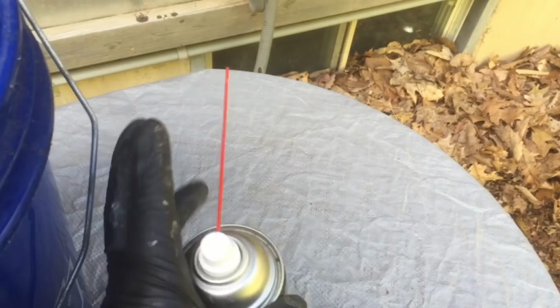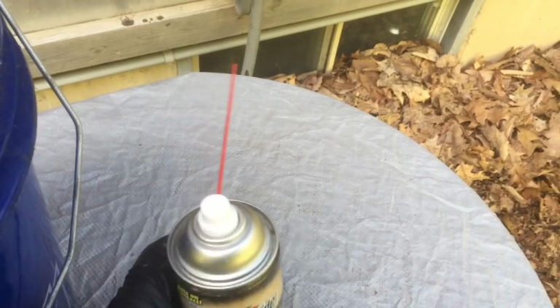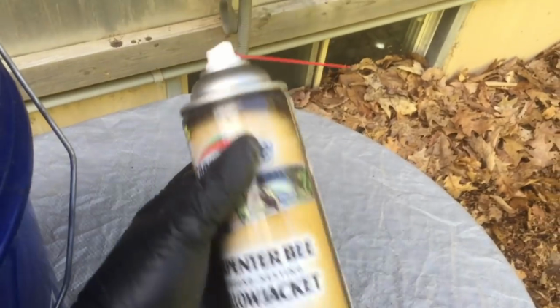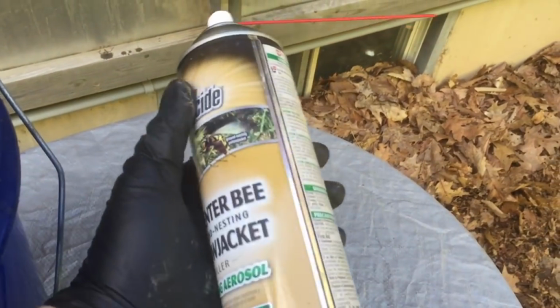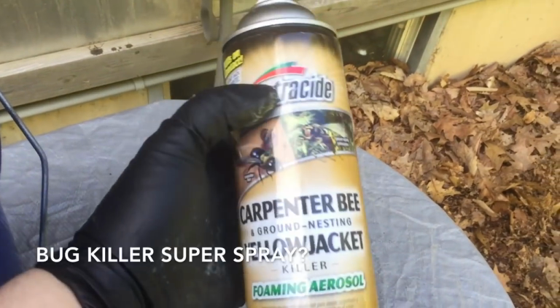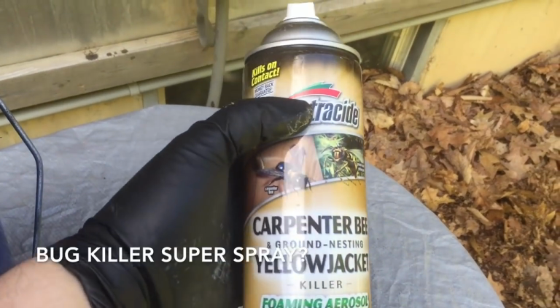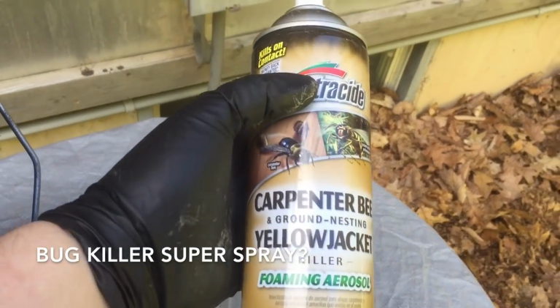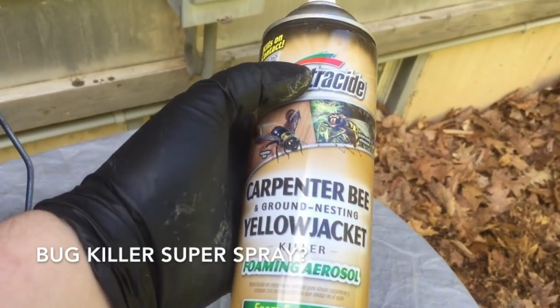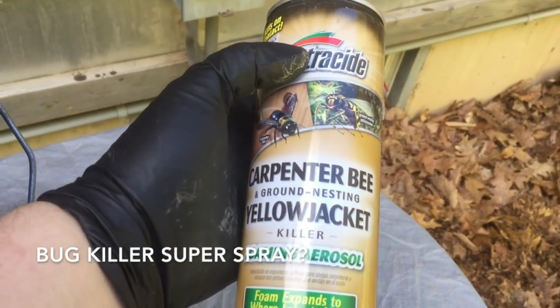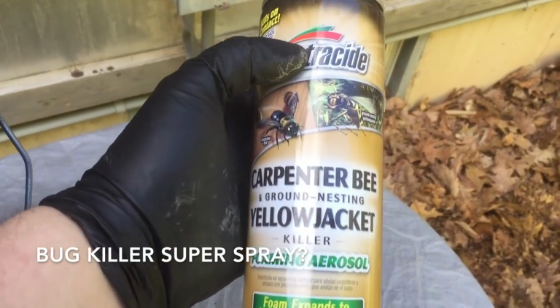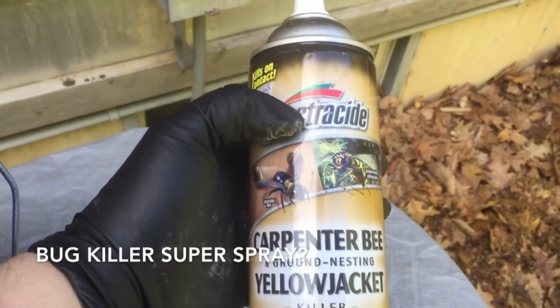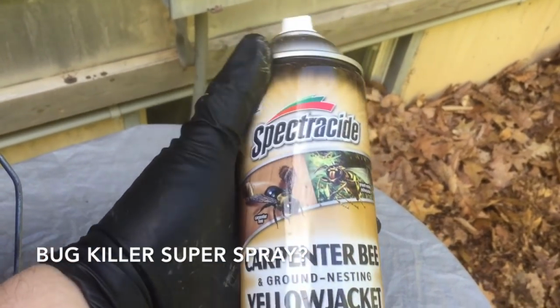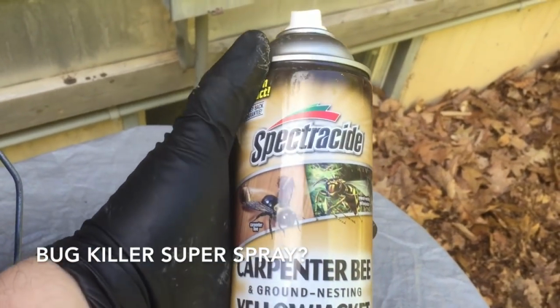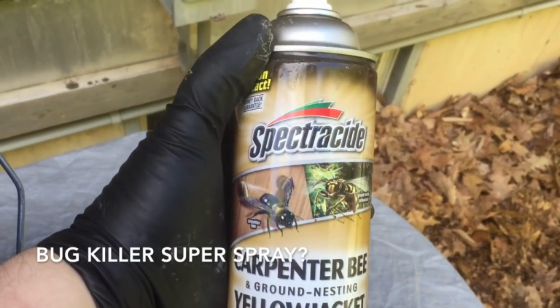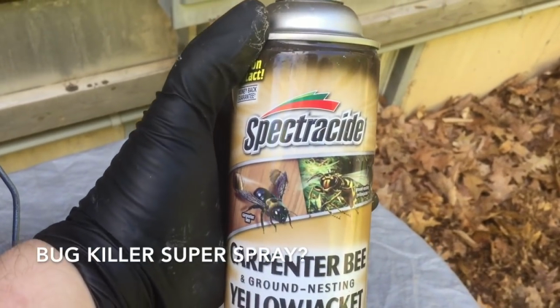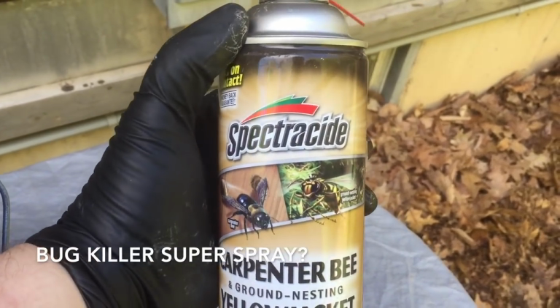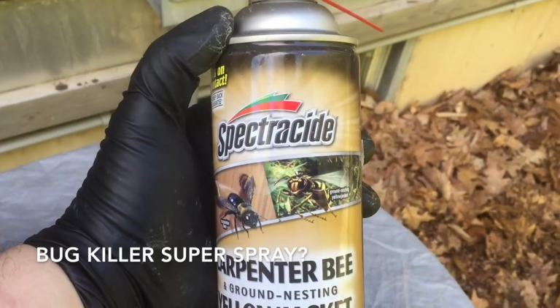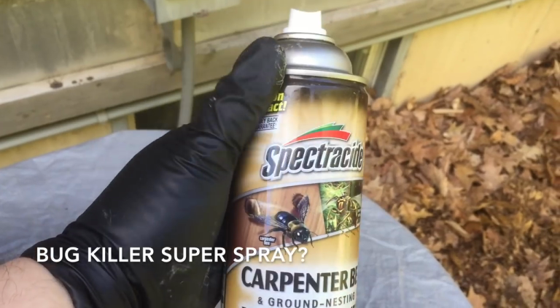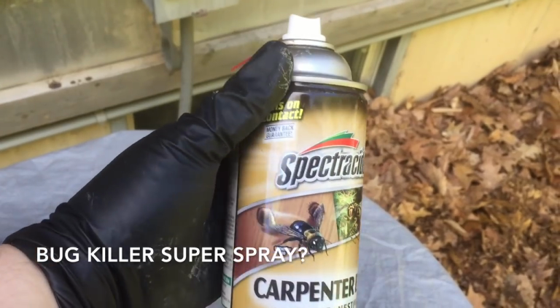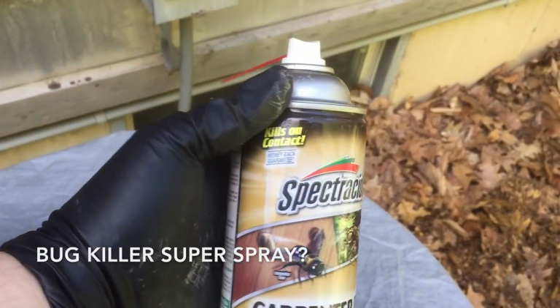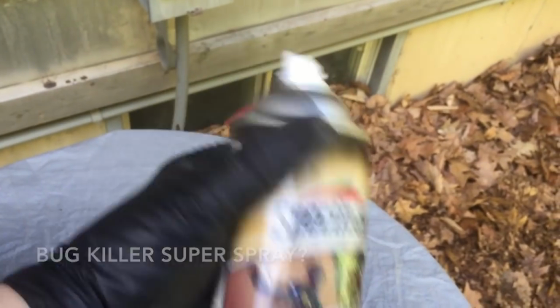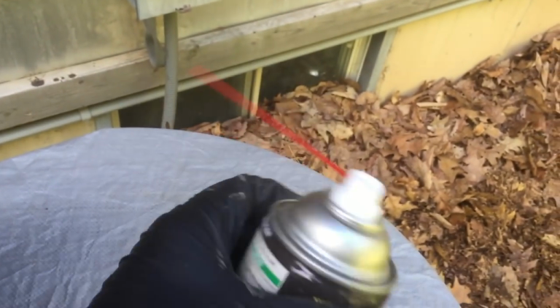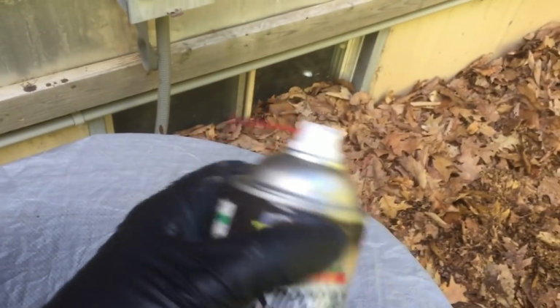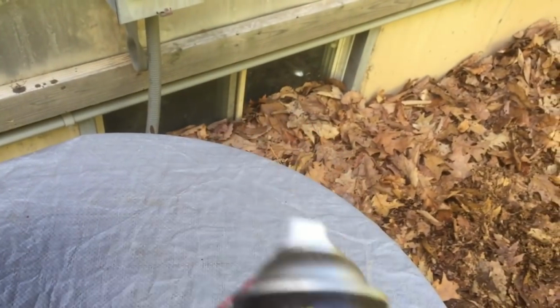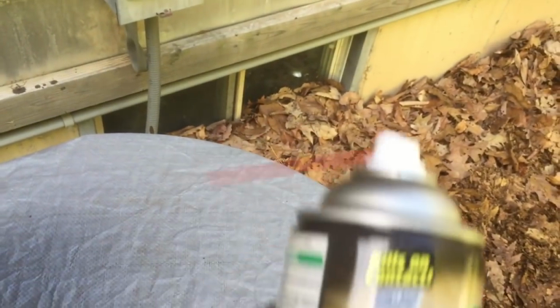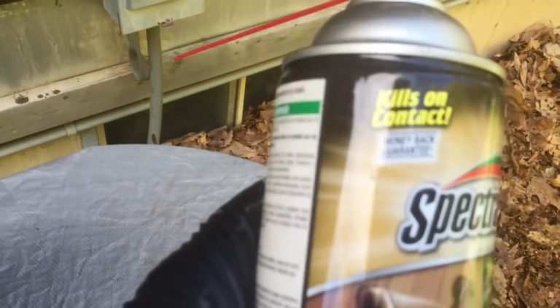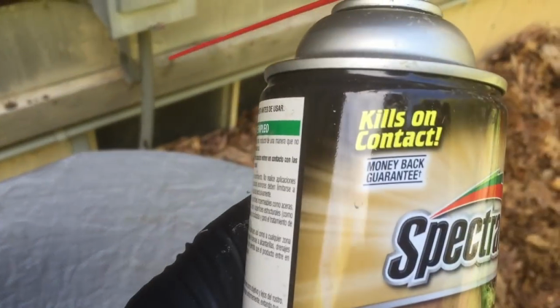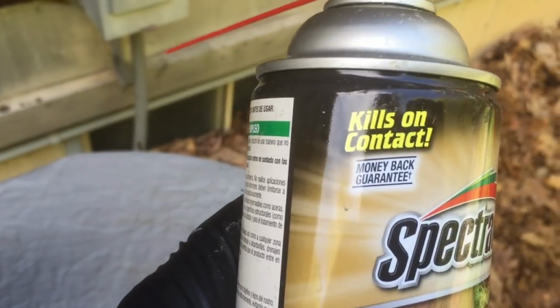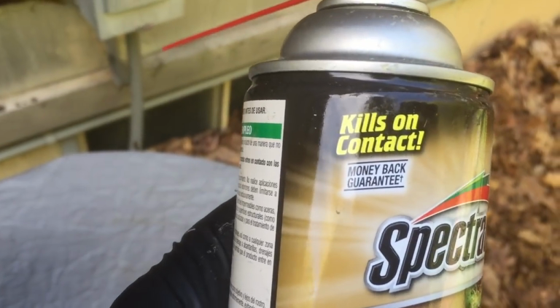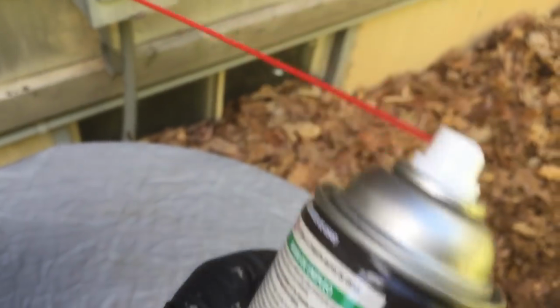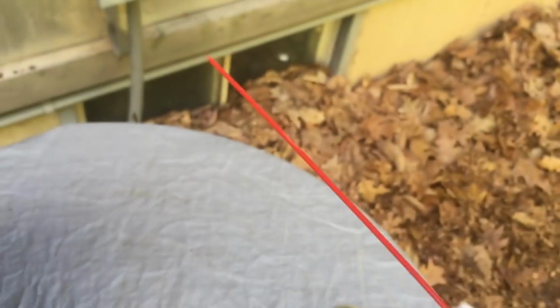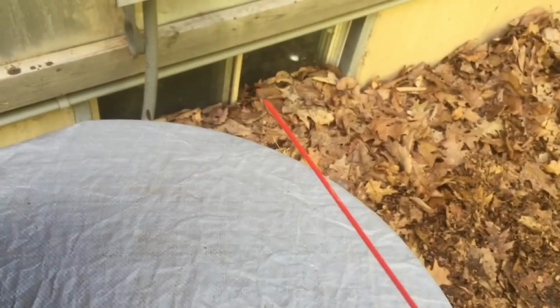For this job I recommend you use some sort of bug killer spray. I use carpenter bee spray from Spectracide — I'm sure they're all good. Kills on contact, and that's key for the way I approach it.